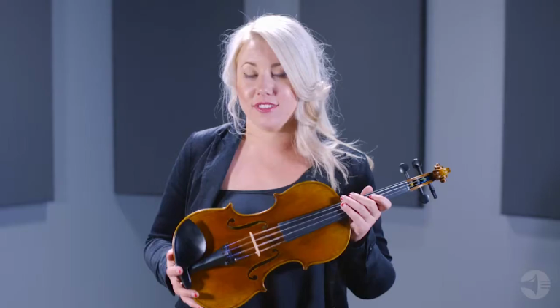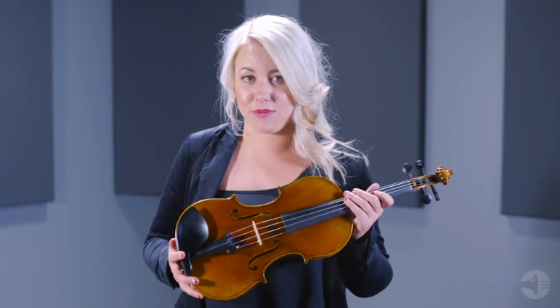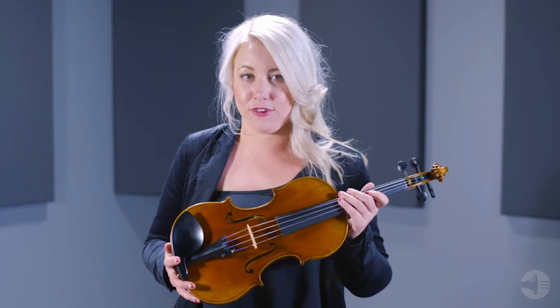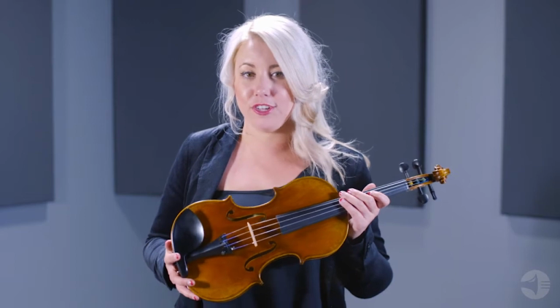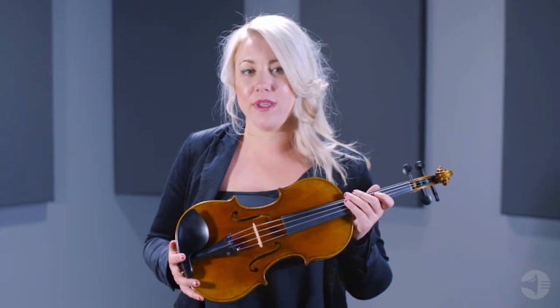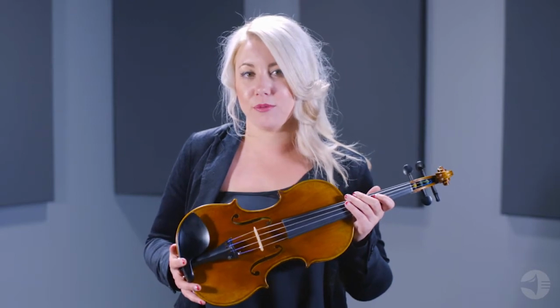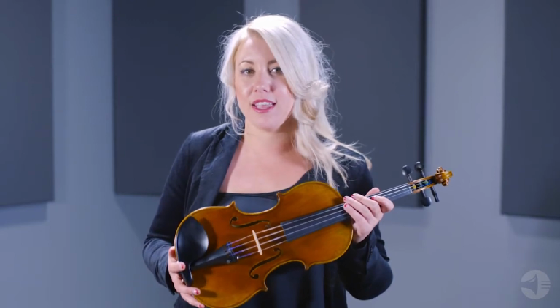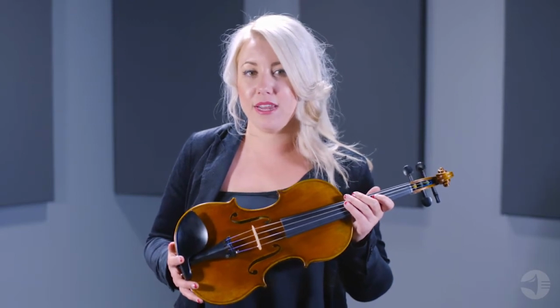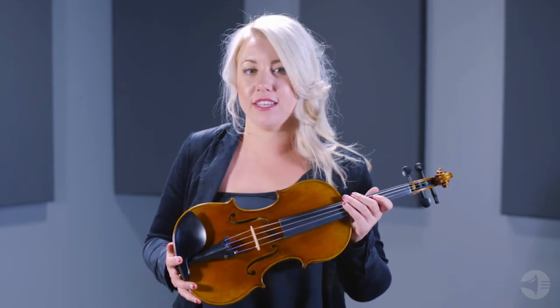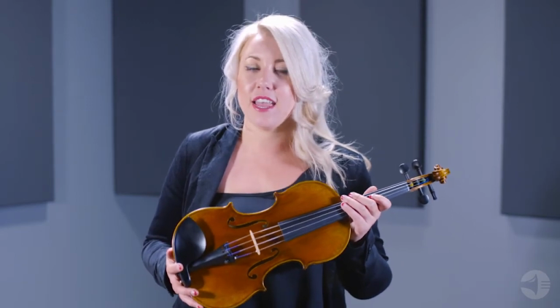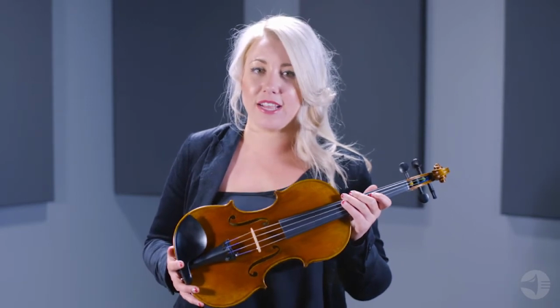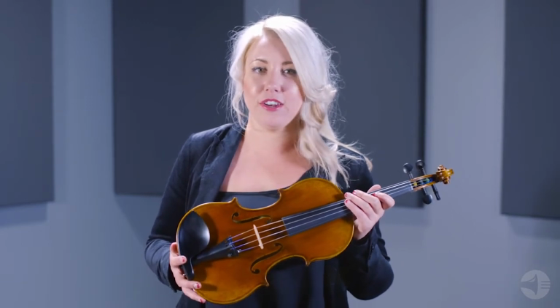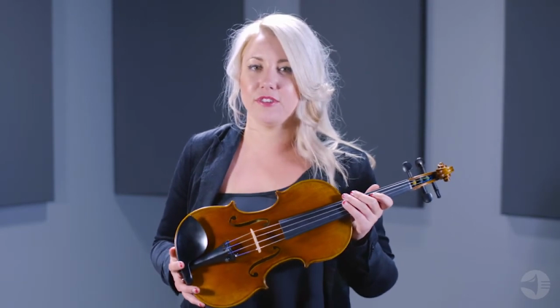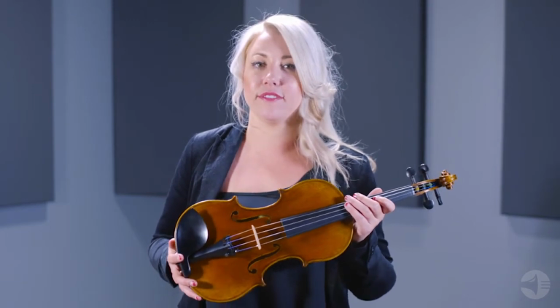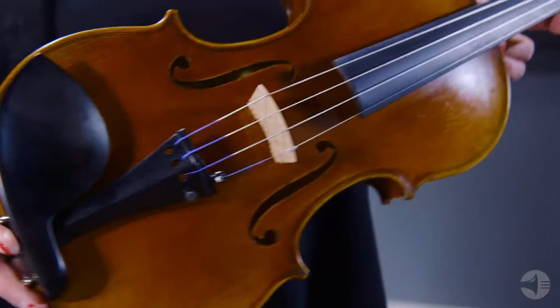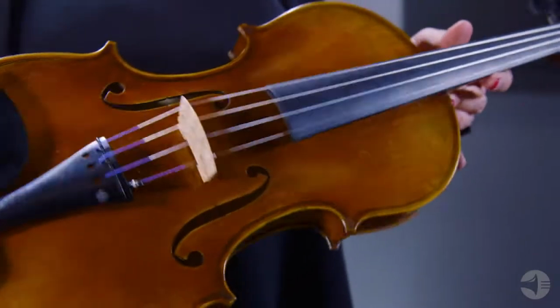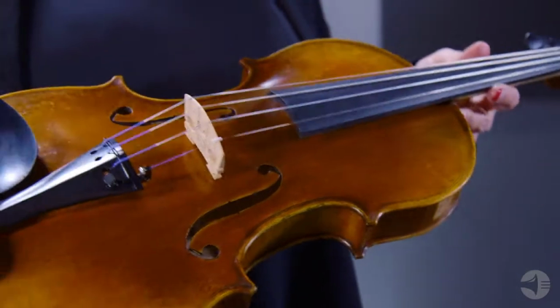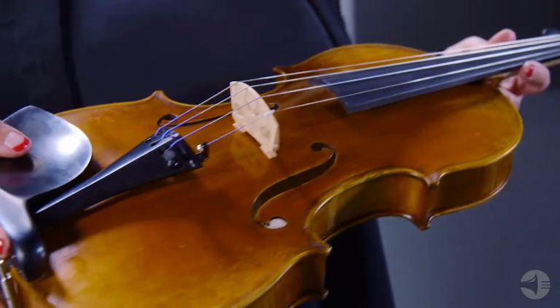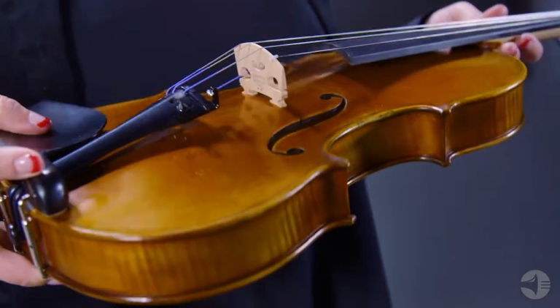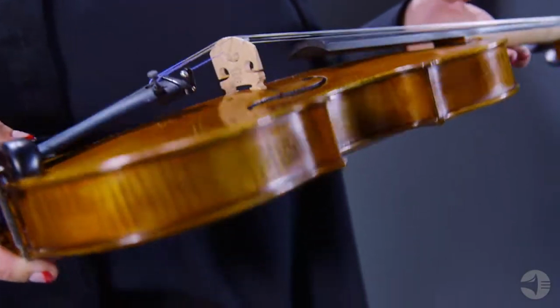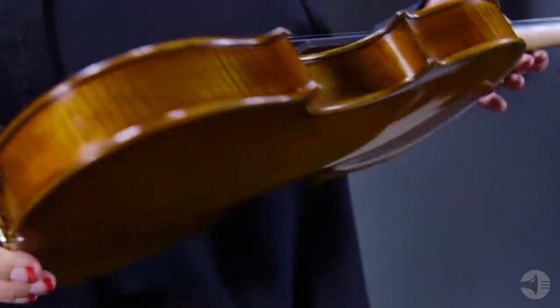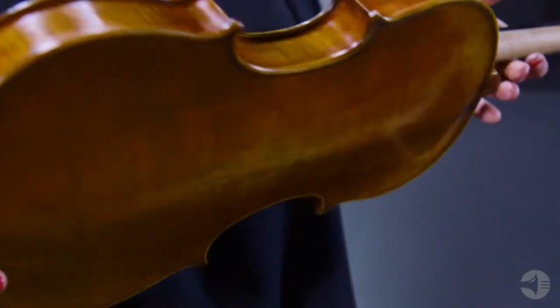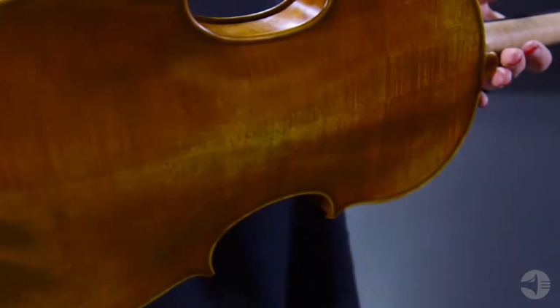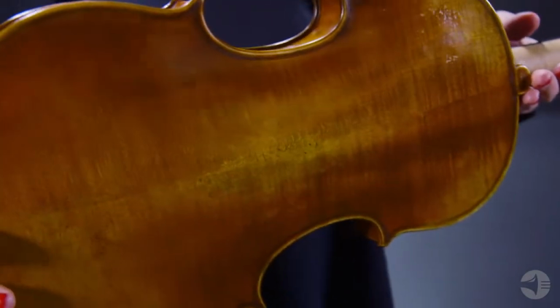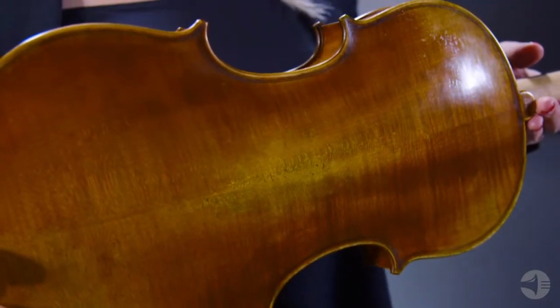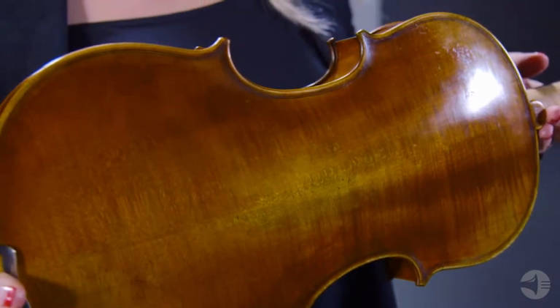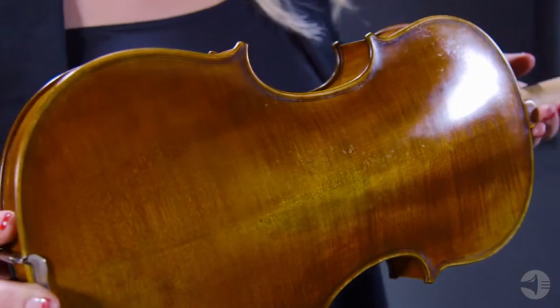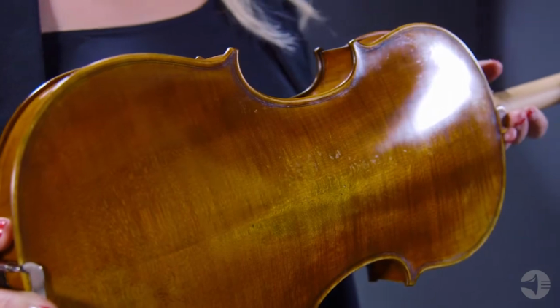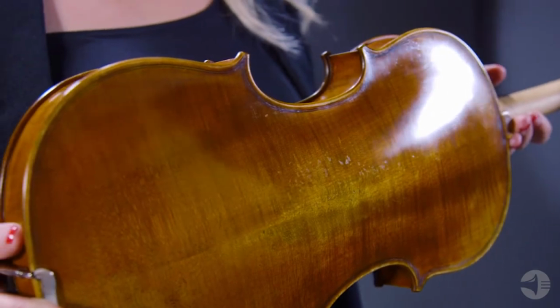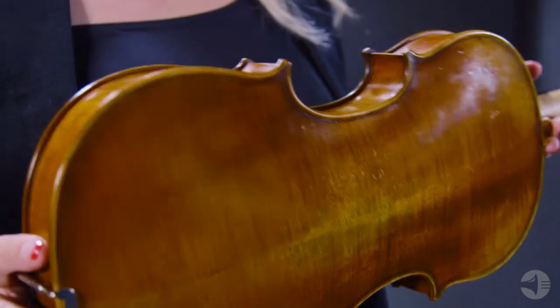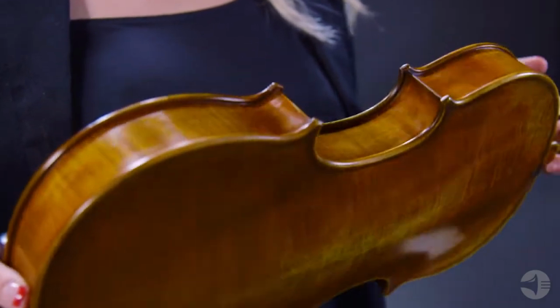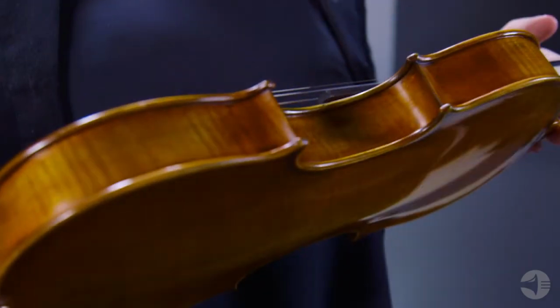This instrument features aged European tonewoods, ebony fittings, and Thomastik Peter Enfield strings. This handmade violin features a fully carved select European spruce top and traditional flamed maple back ribs and scroll.